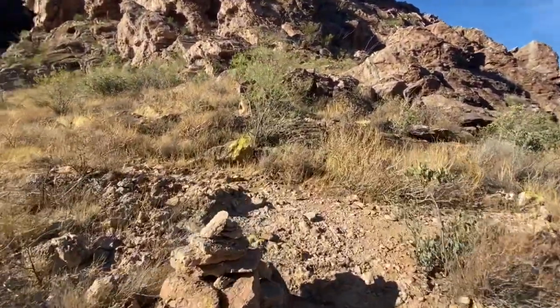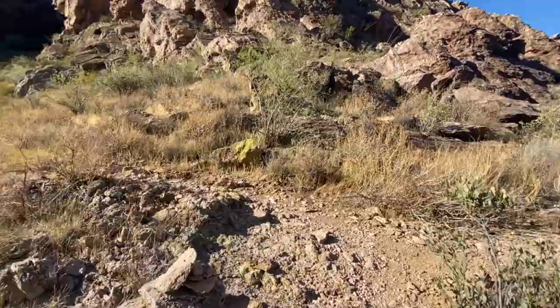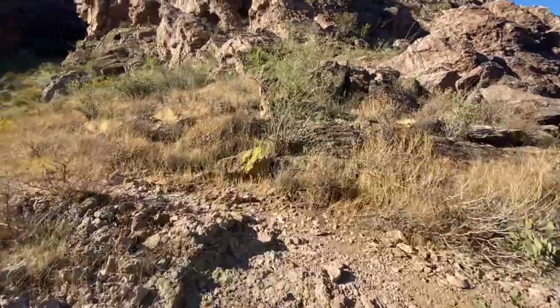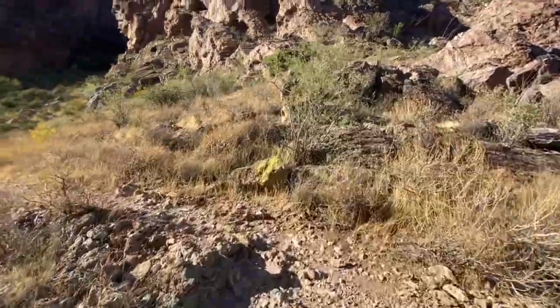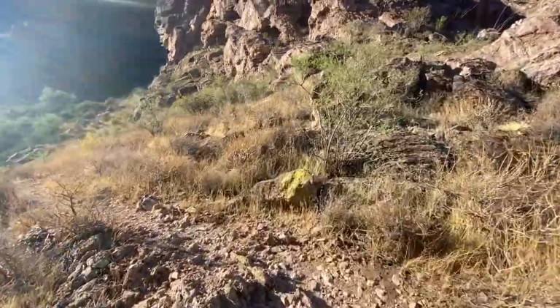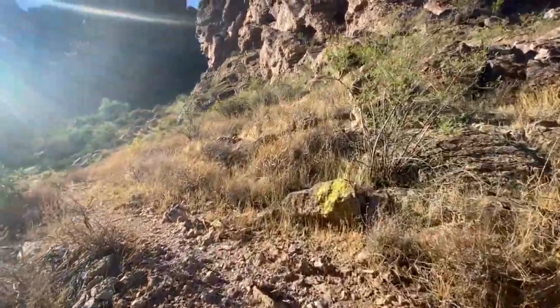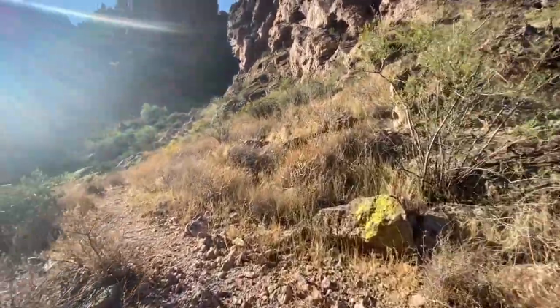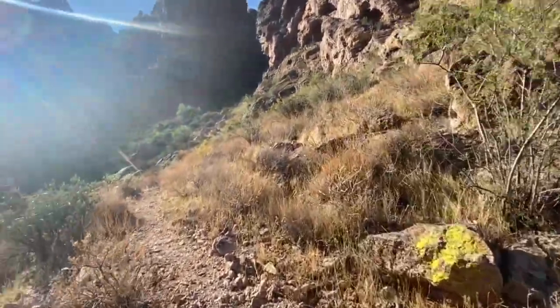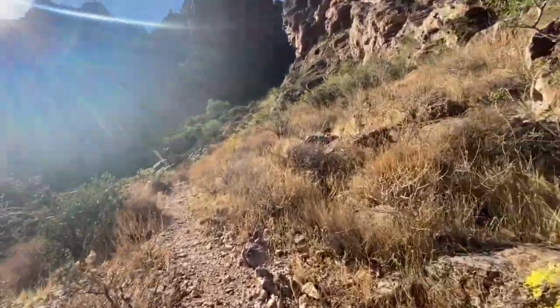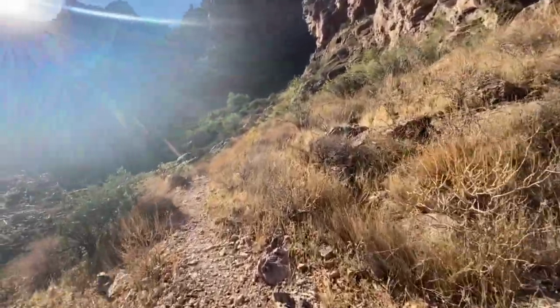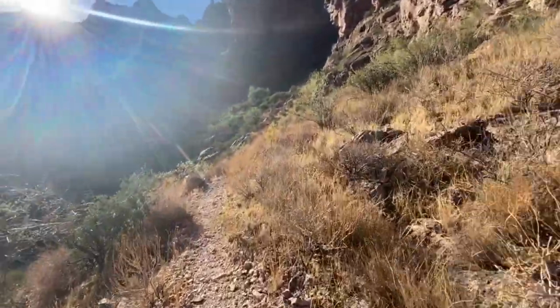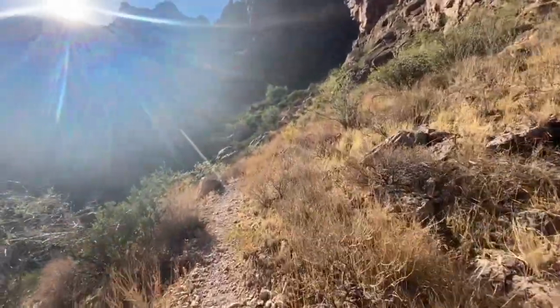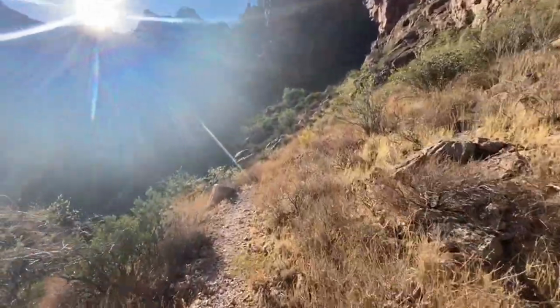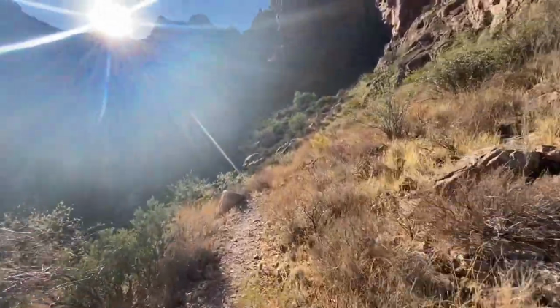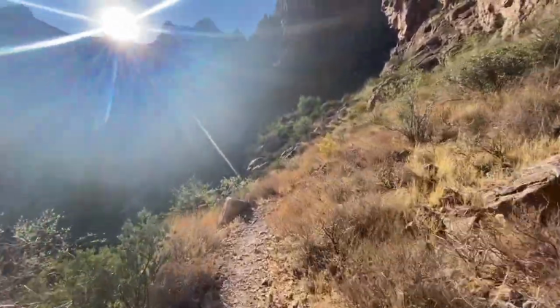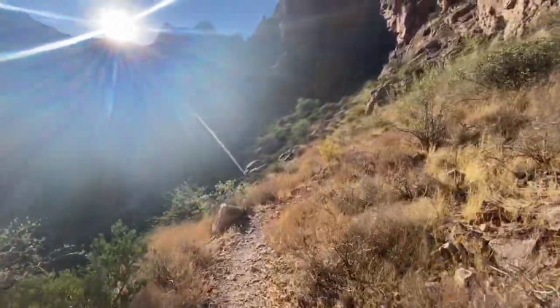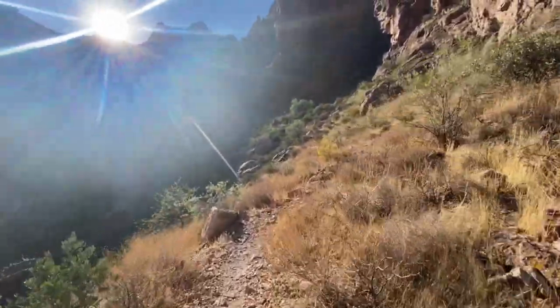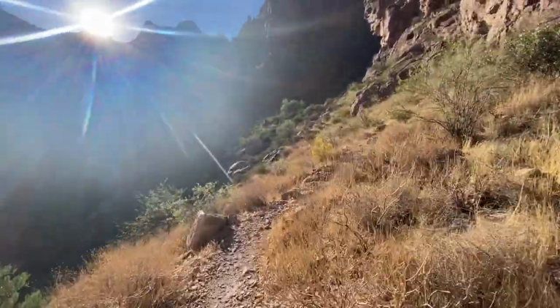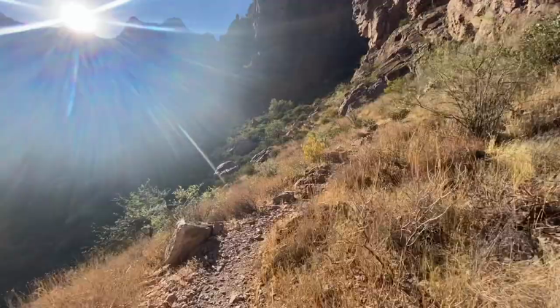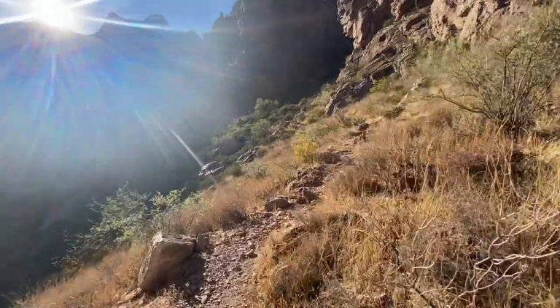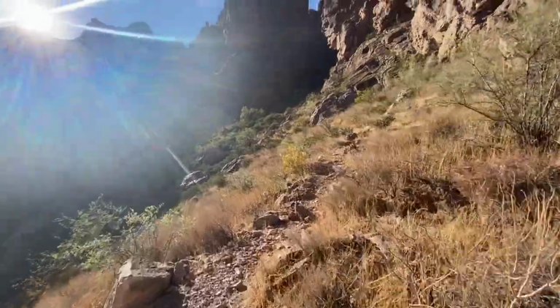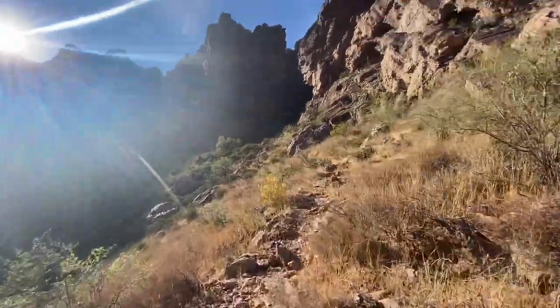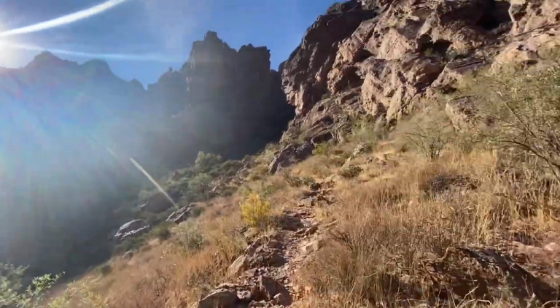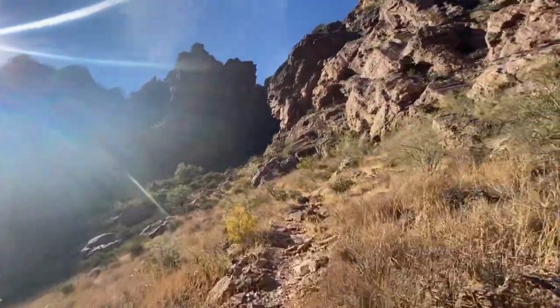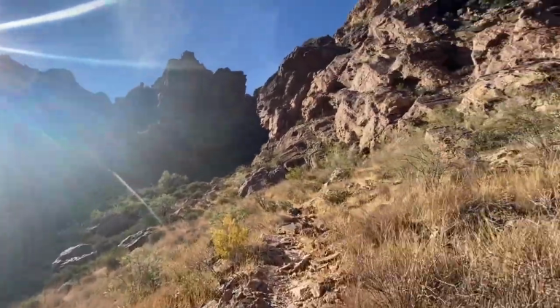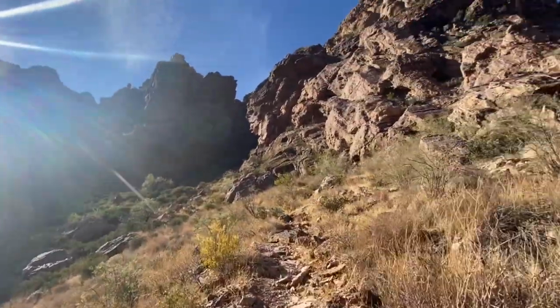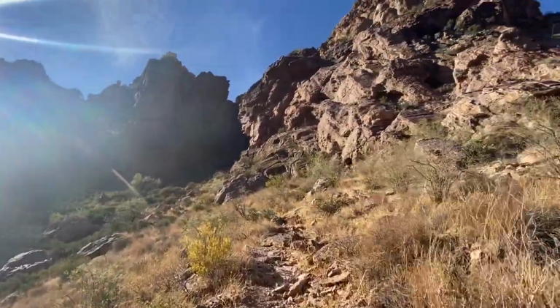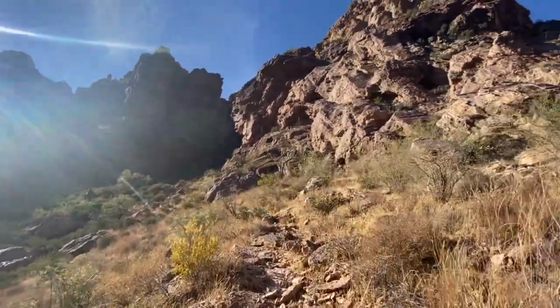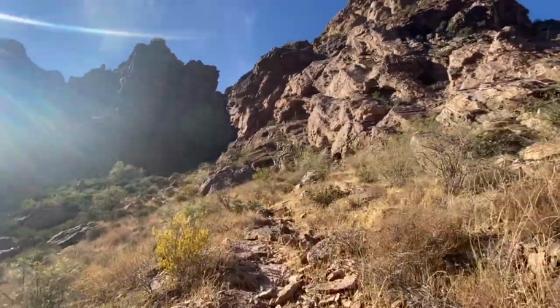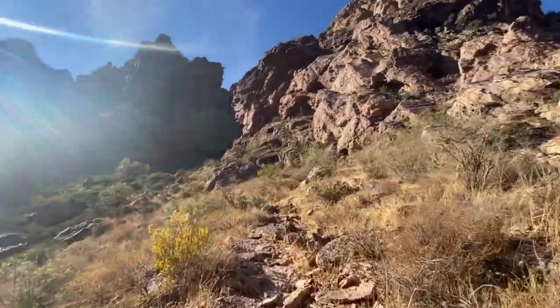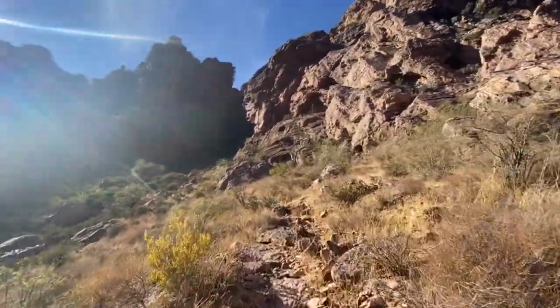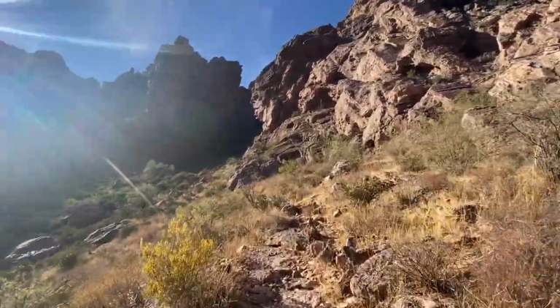Further up, the overgrown greenery growing on this perennially shady slope obscures the pathway, so take your time to spot the next cairn before proceeding.